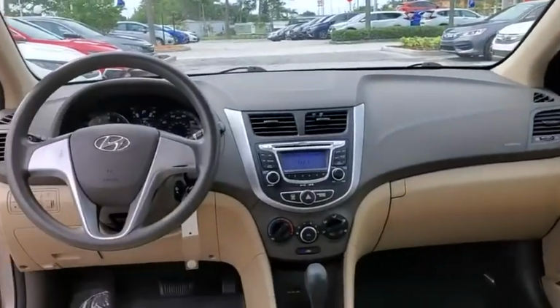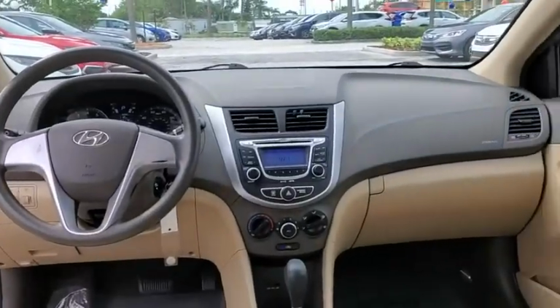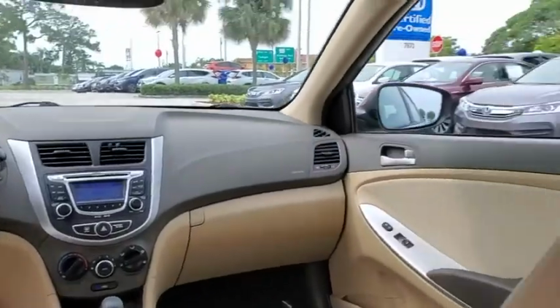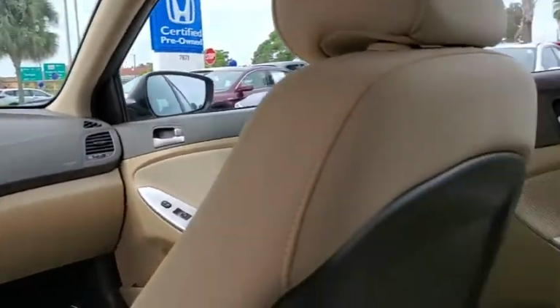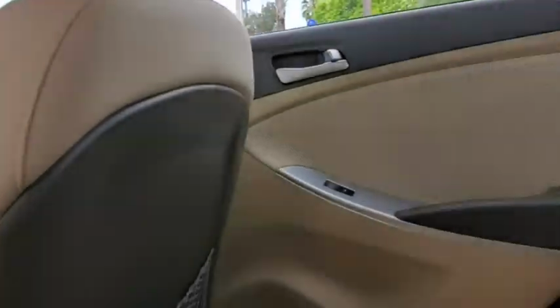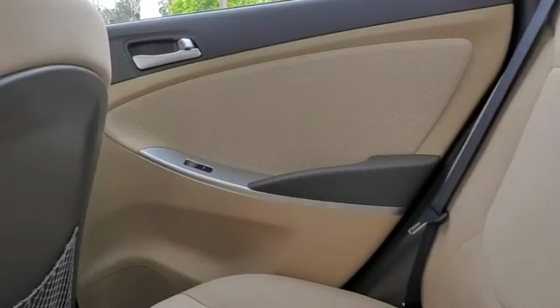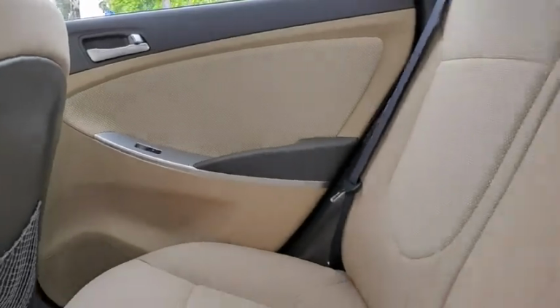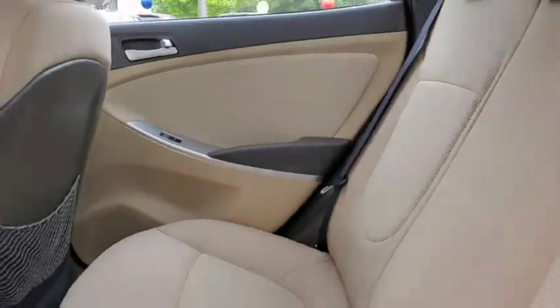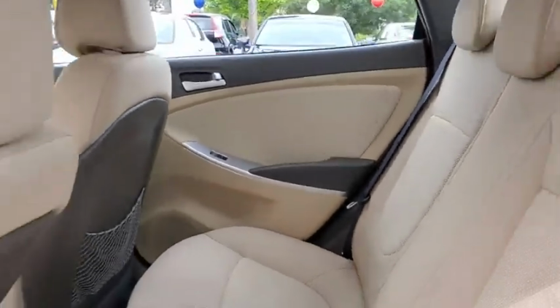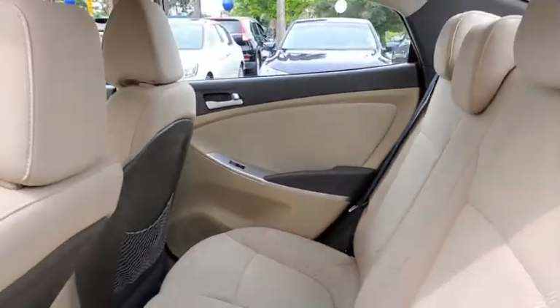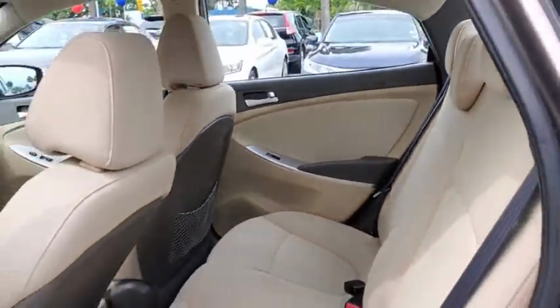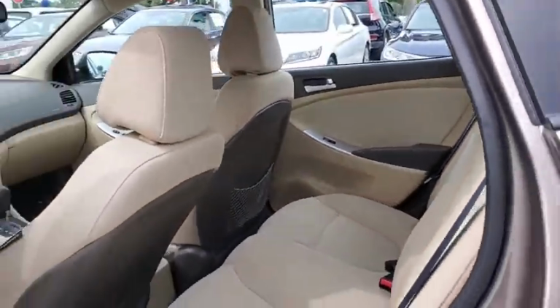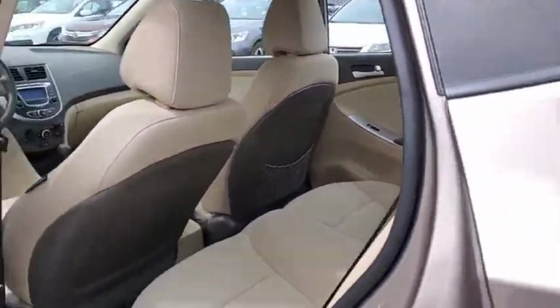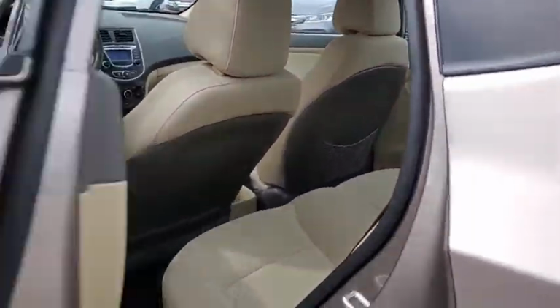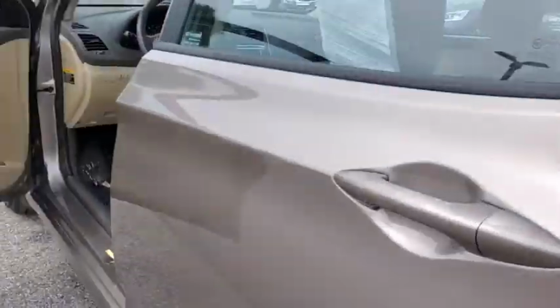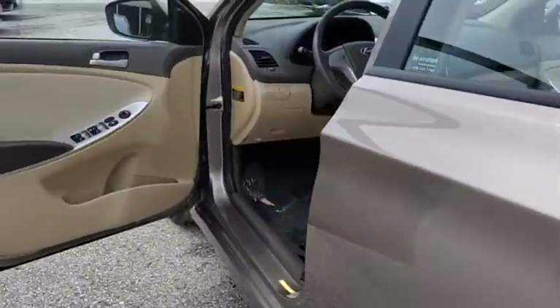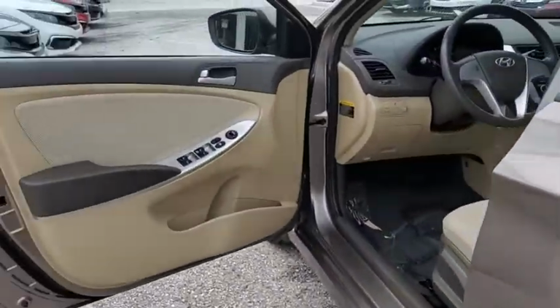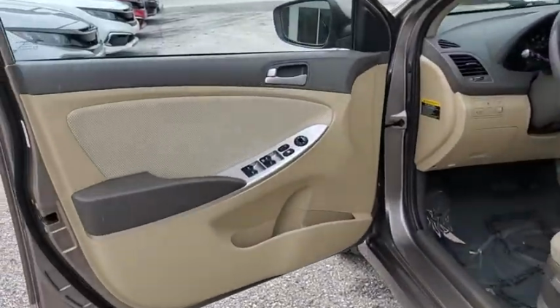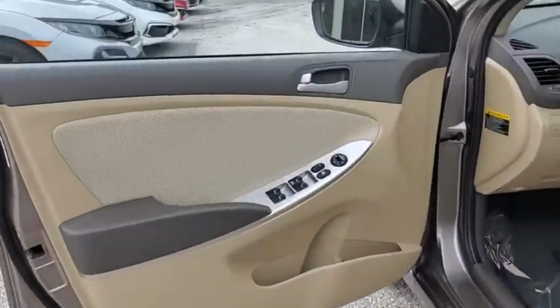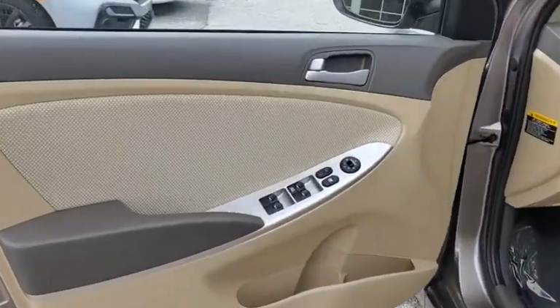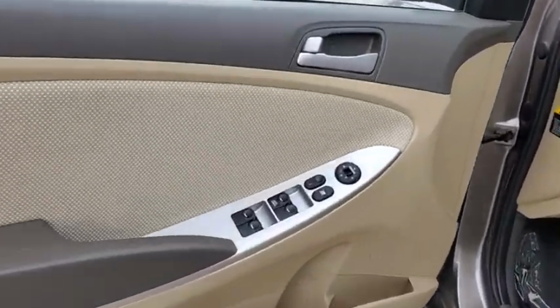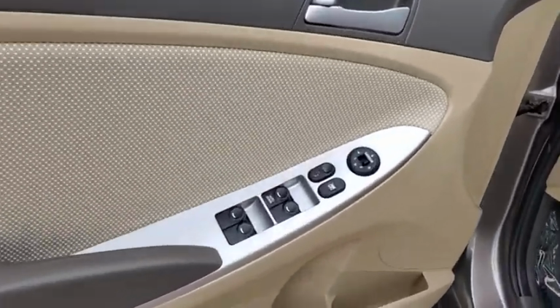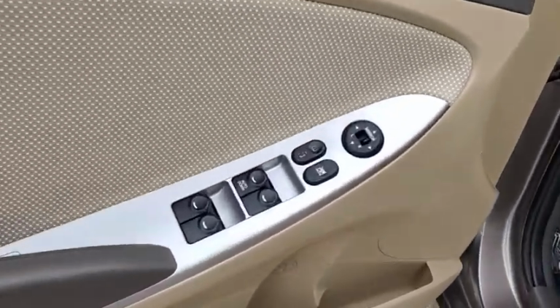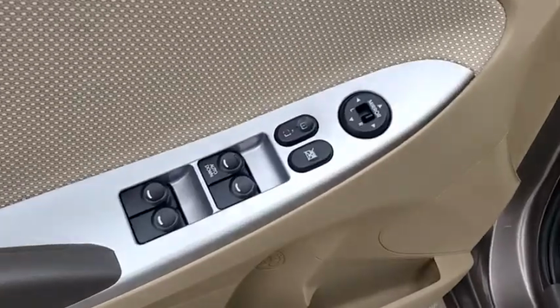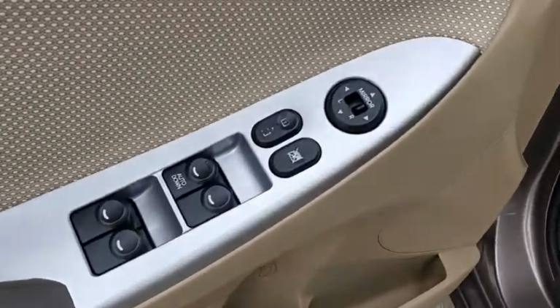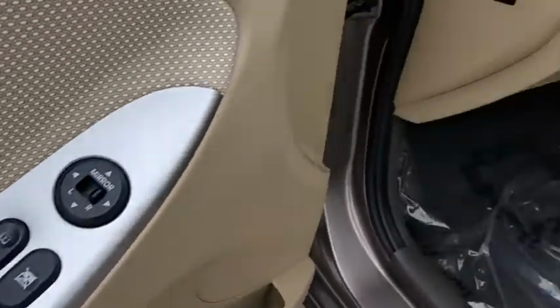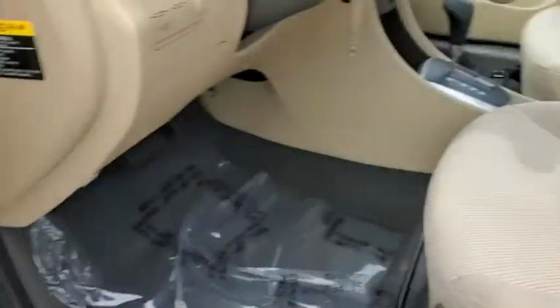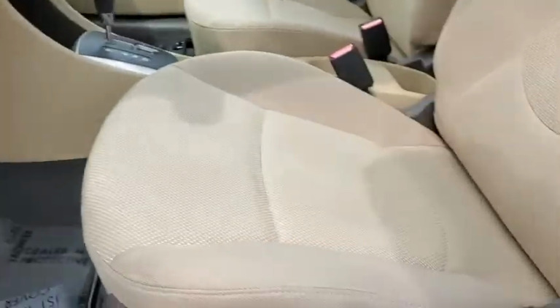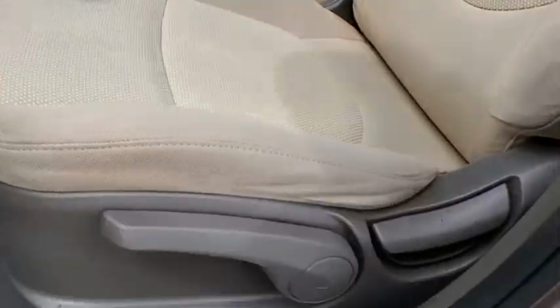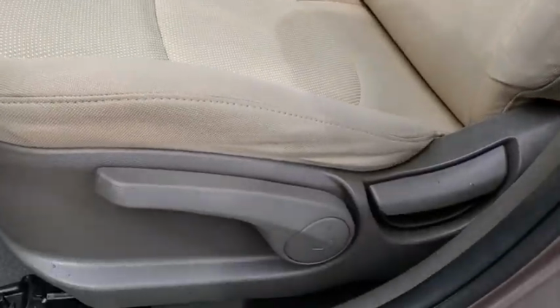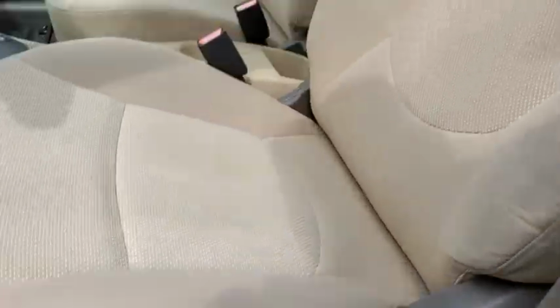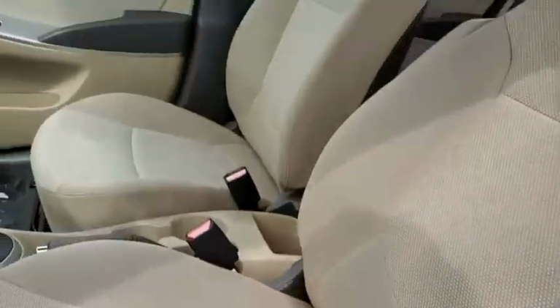Traction control, dual airbags, power steering, electronic stability control, CD player, power door locks, power windows, rear window defroster.